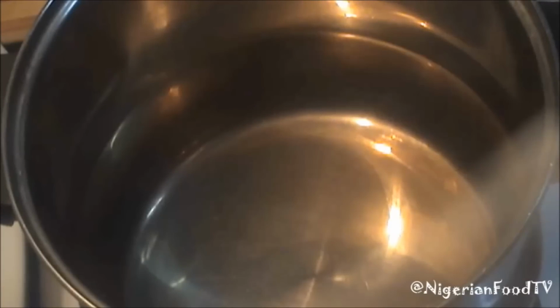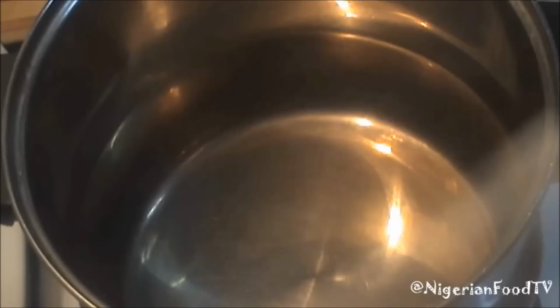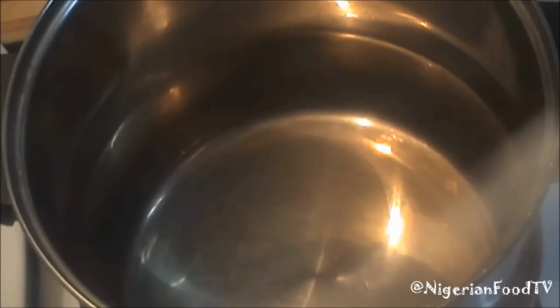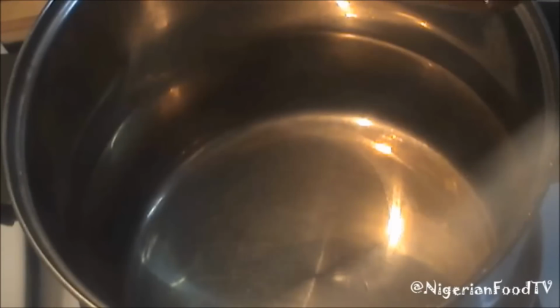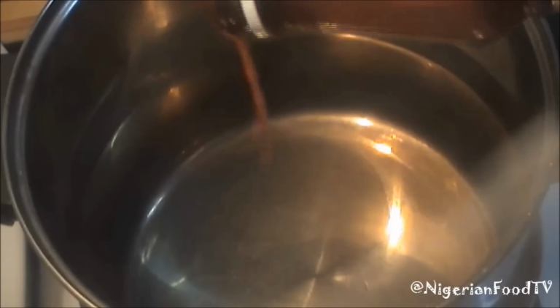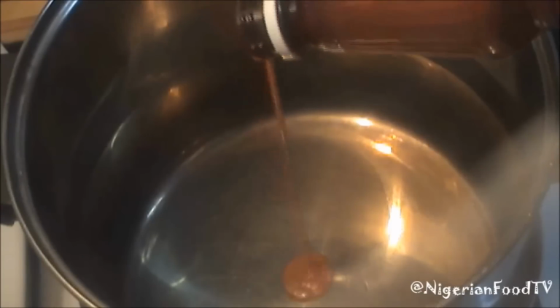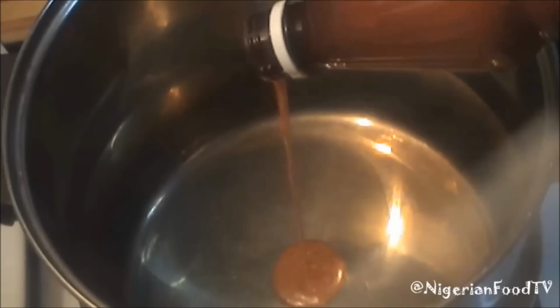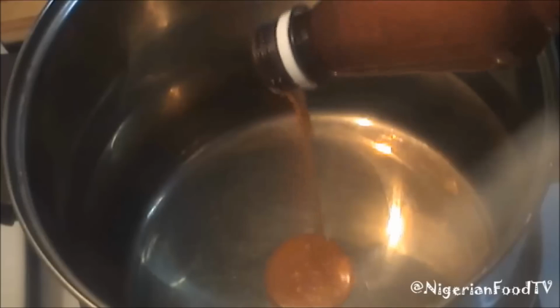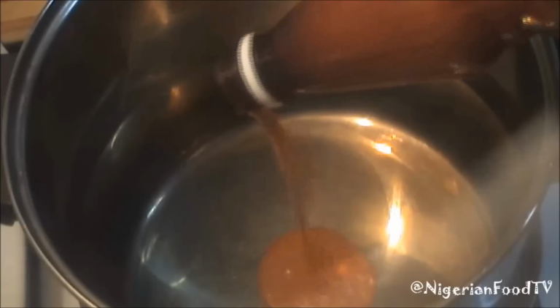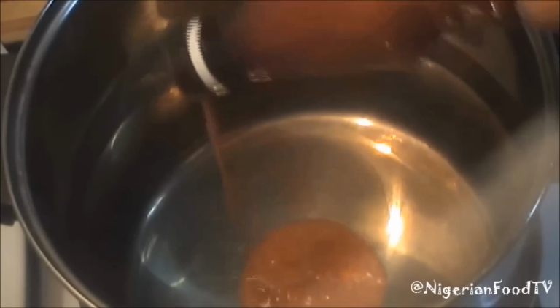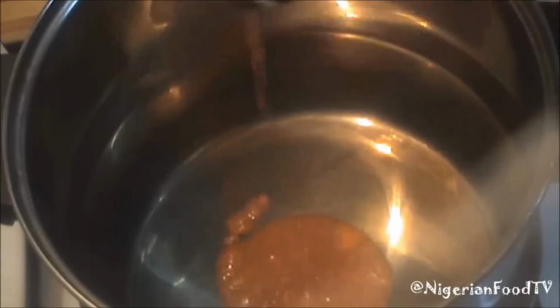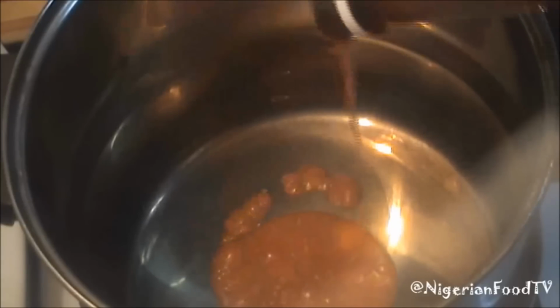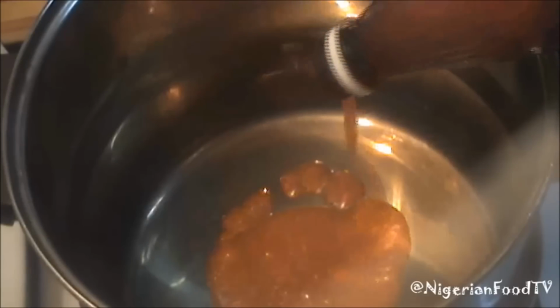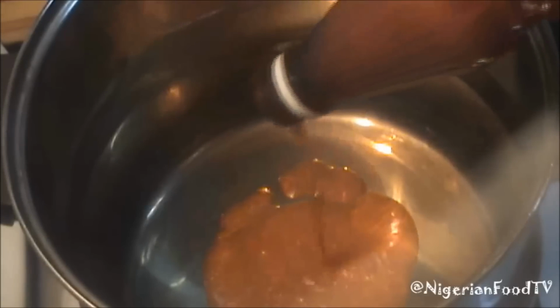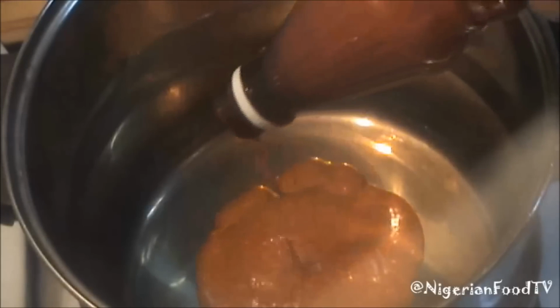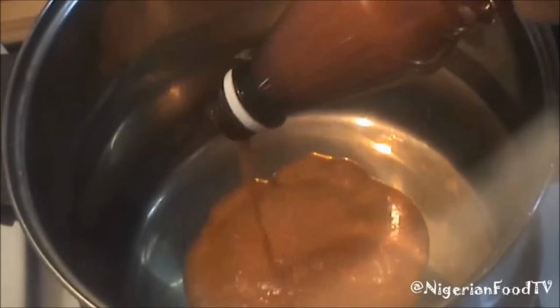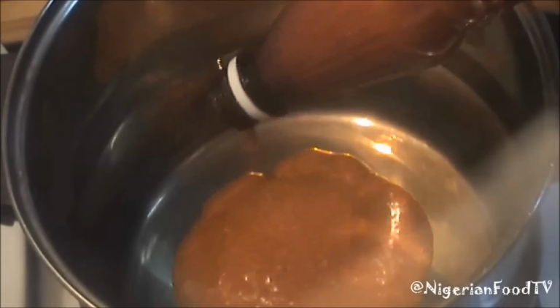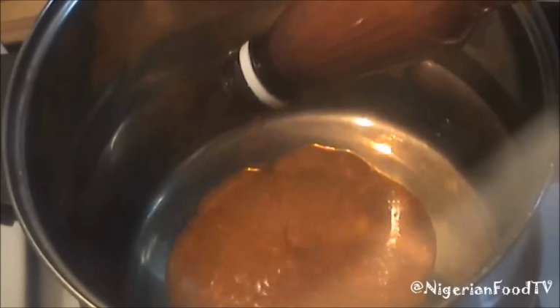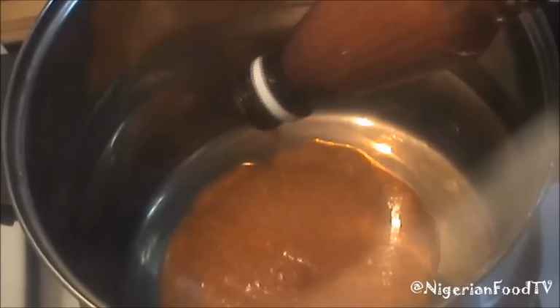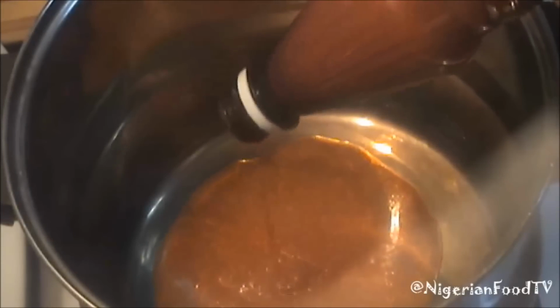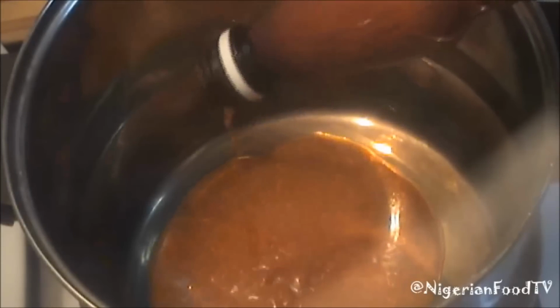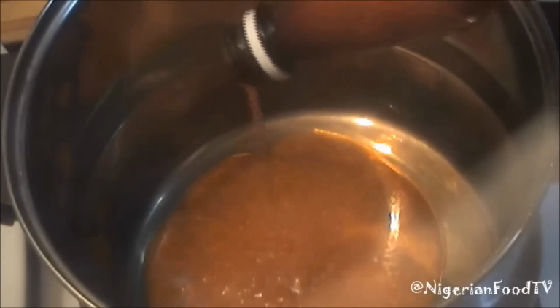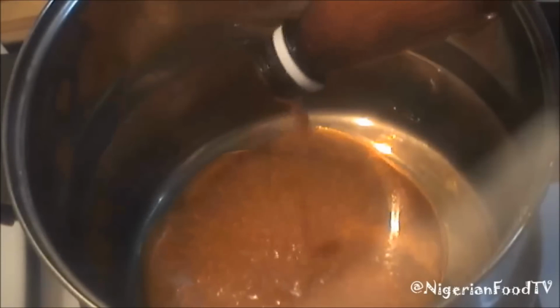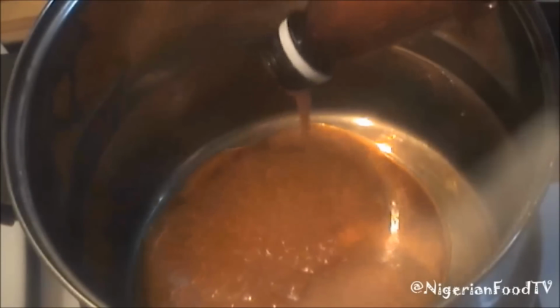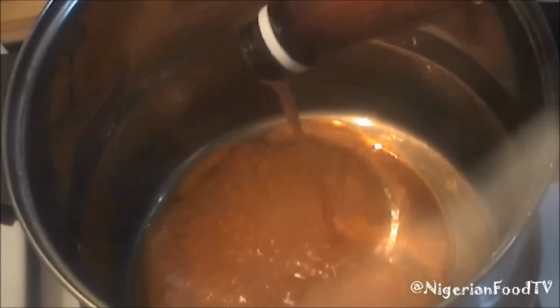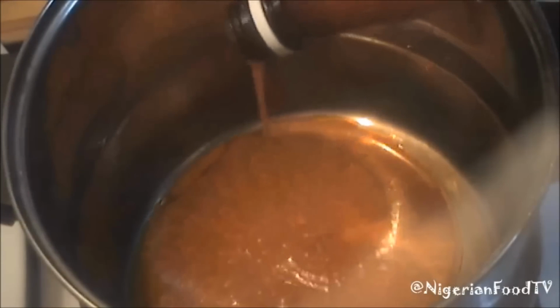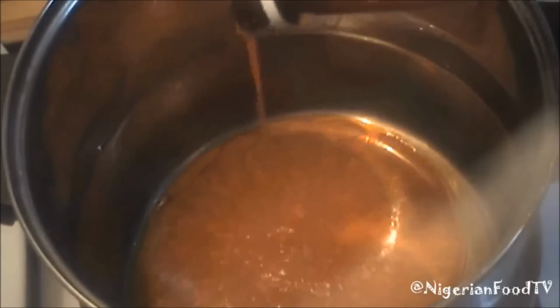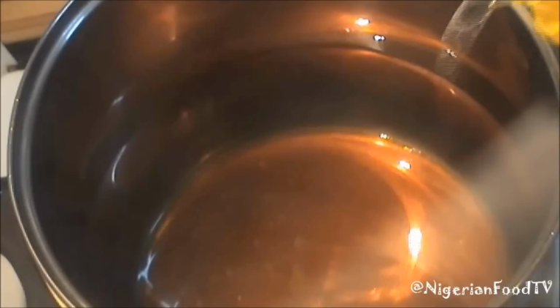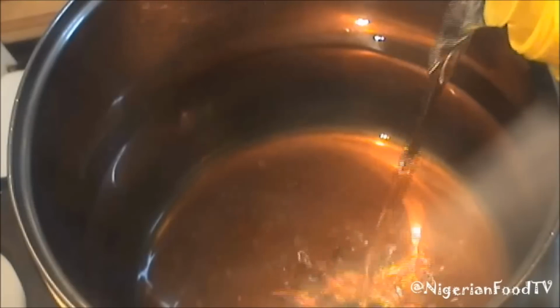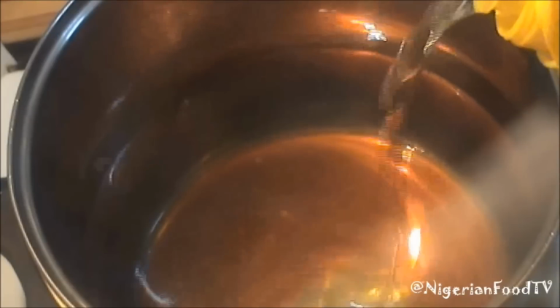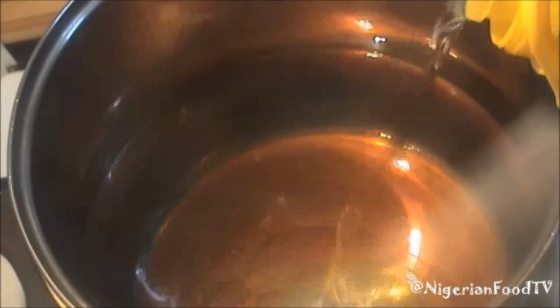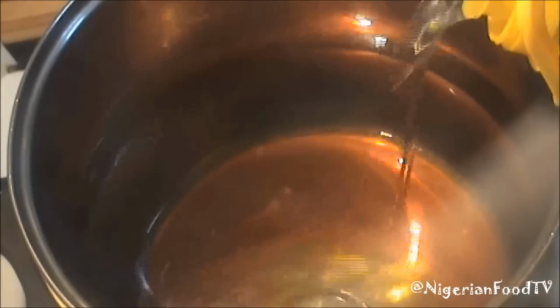In a pot, pour some palm oil. I also like to add some vegetable oil, but this is optional. The original Obeata Dindin only uses palm oil.